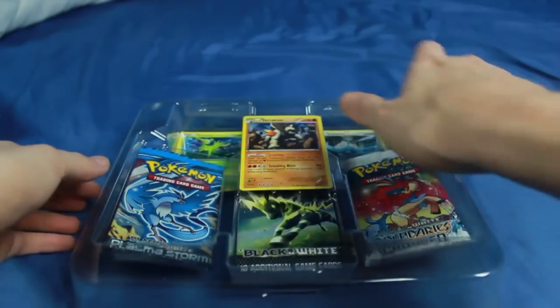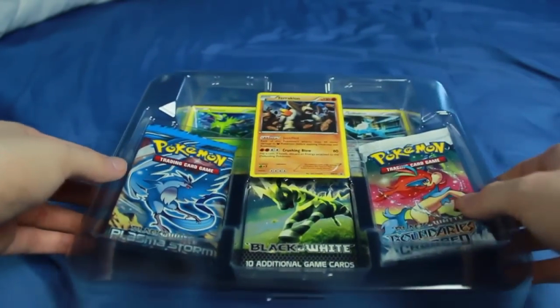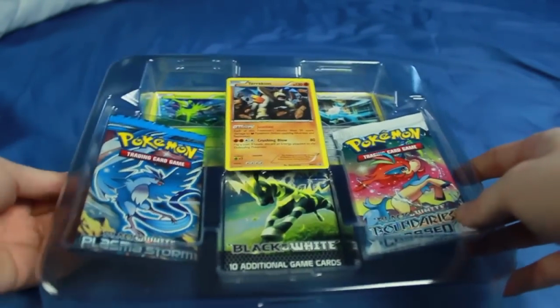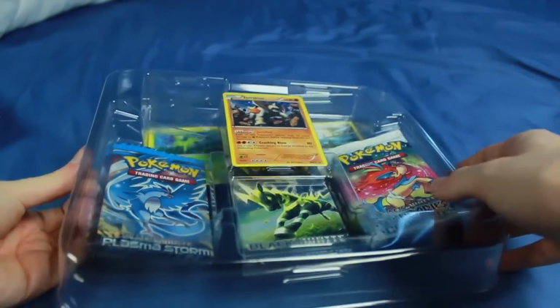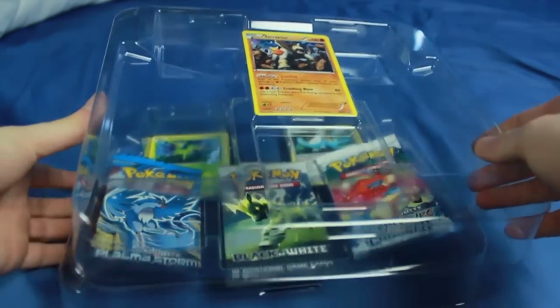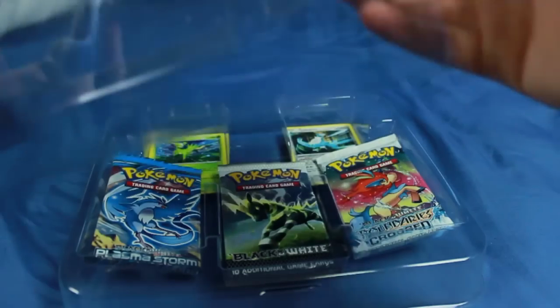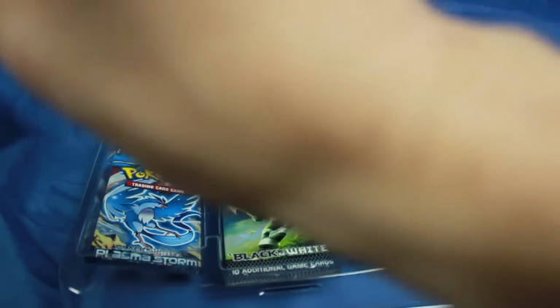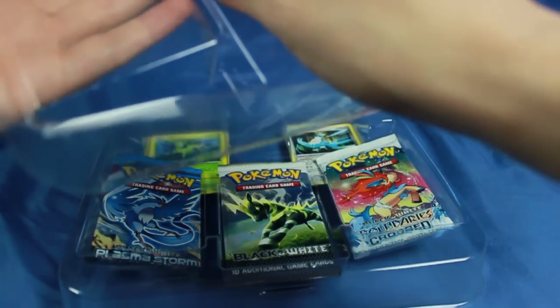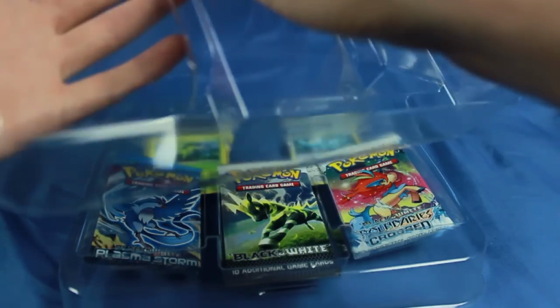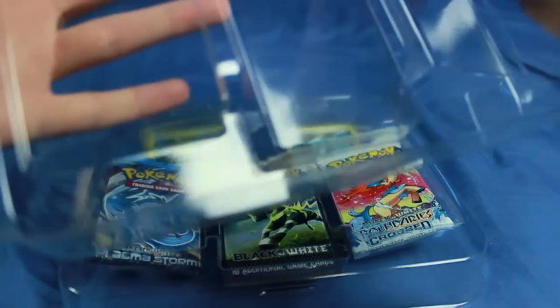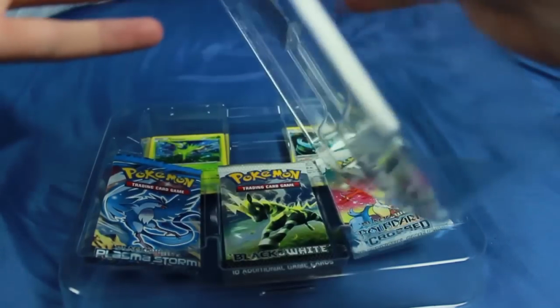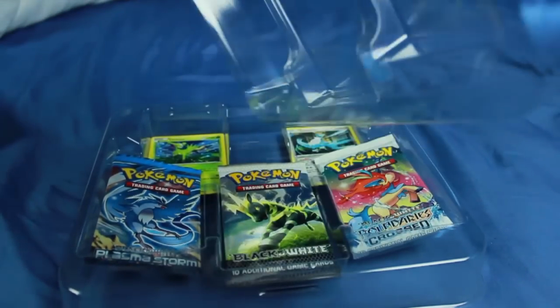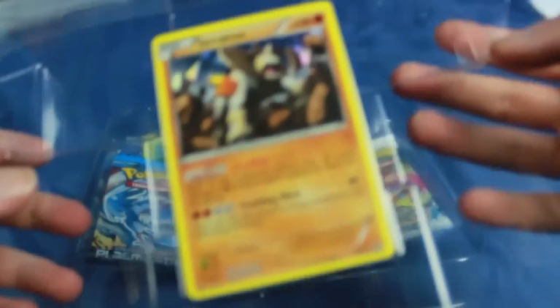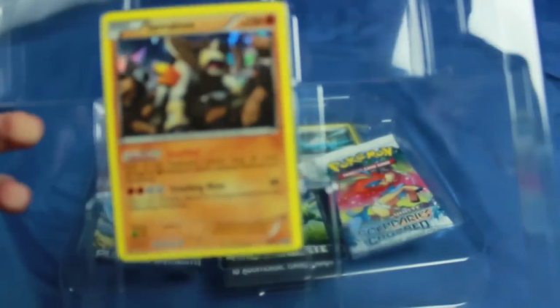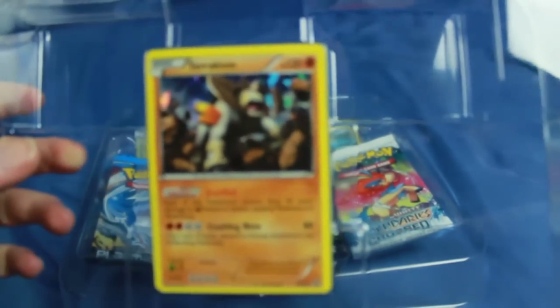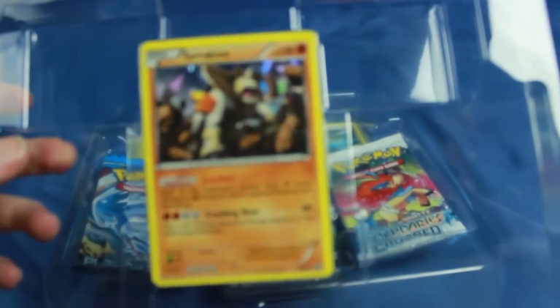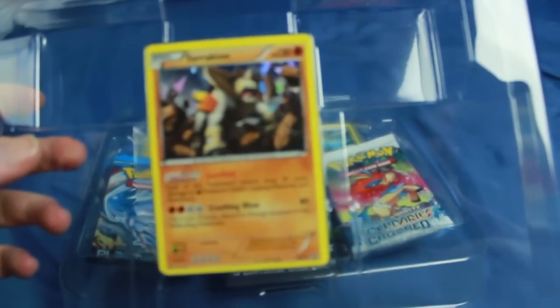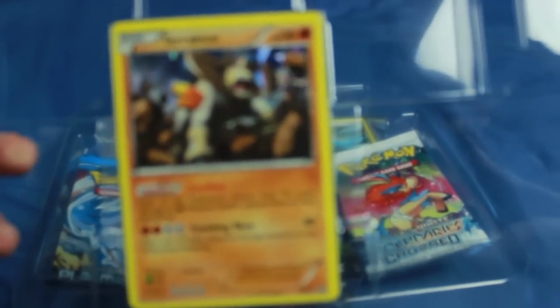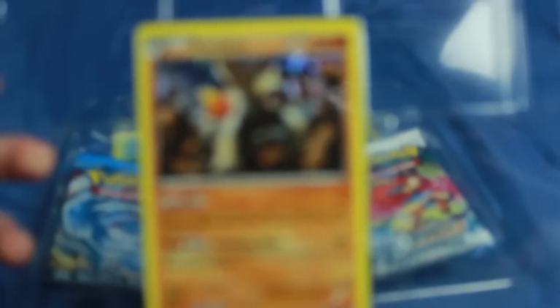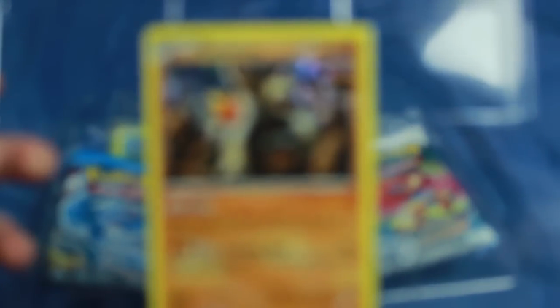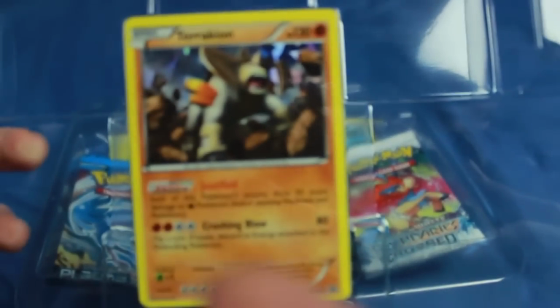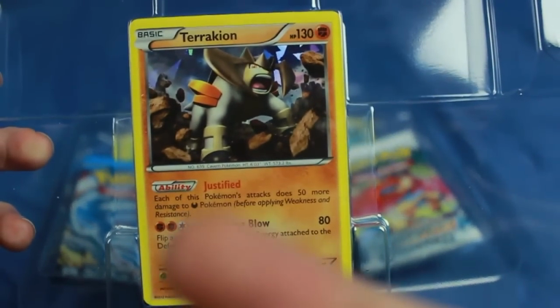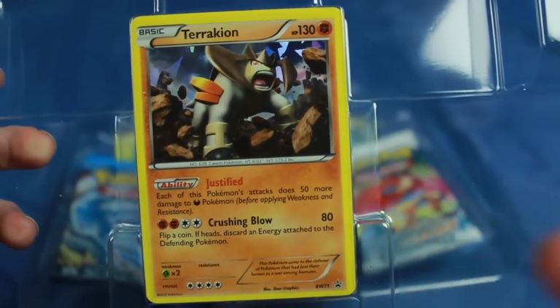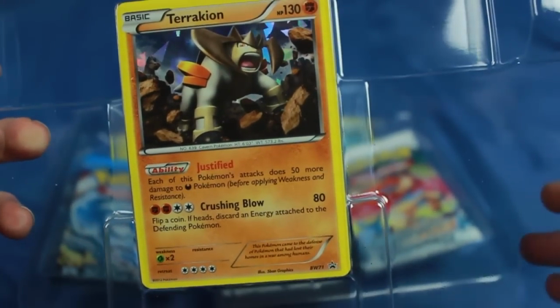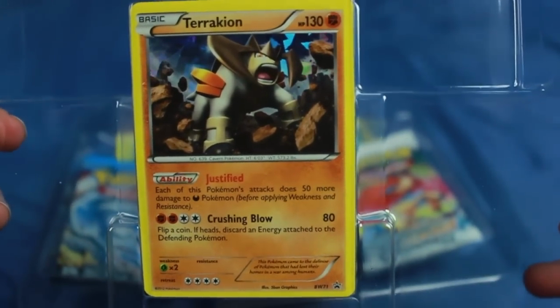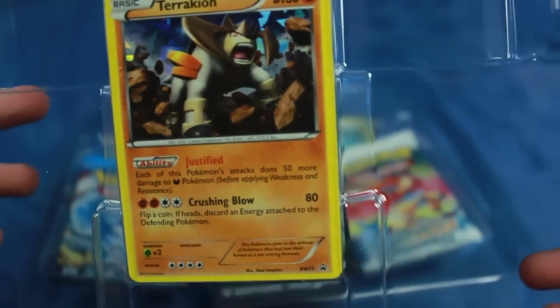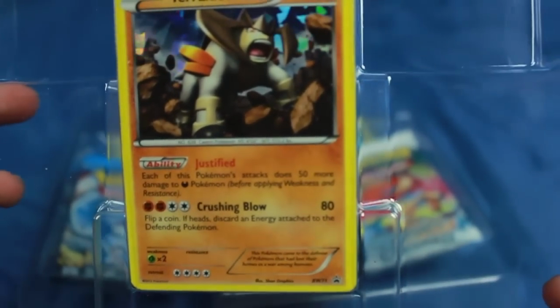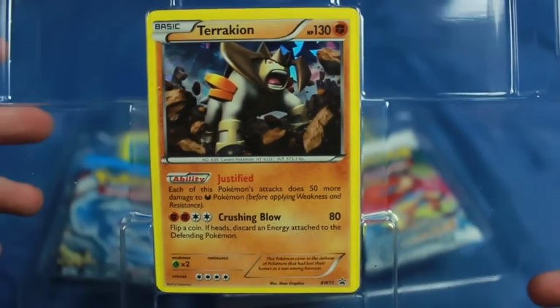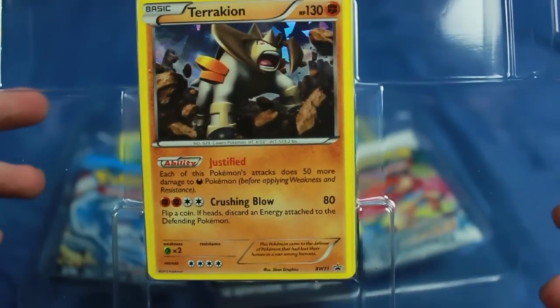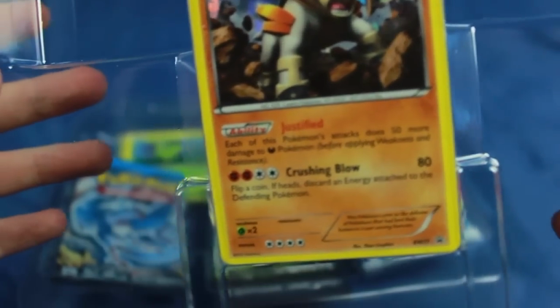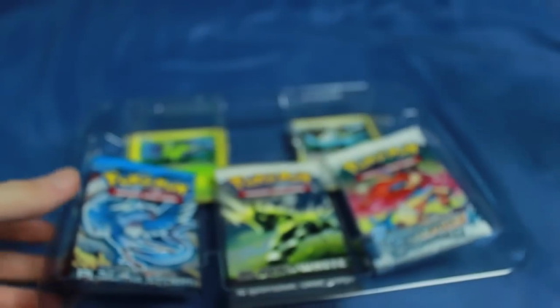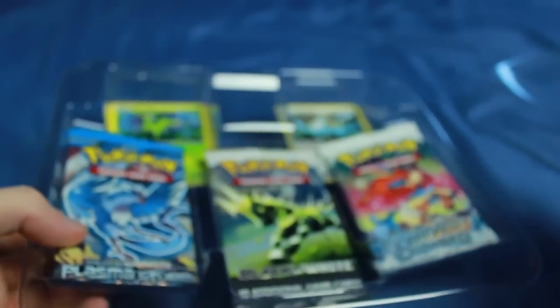There's a guy named Killer Condor, and you know what? That's totally awesome, so I'm going to make a video for it. First off is this guy — I guess I probably won't take the time to get him out of there. So we have Terrakion. It's a holo right there. These are all promos too, so pretty cool.